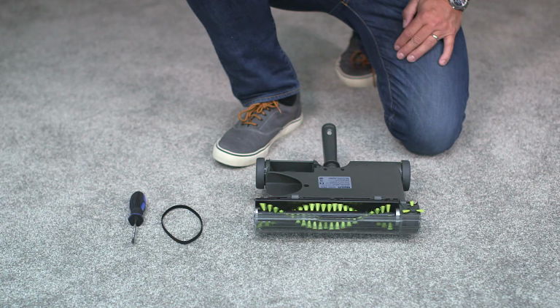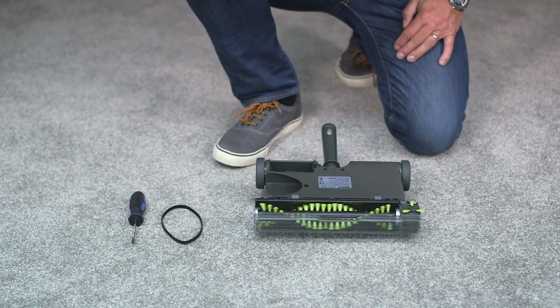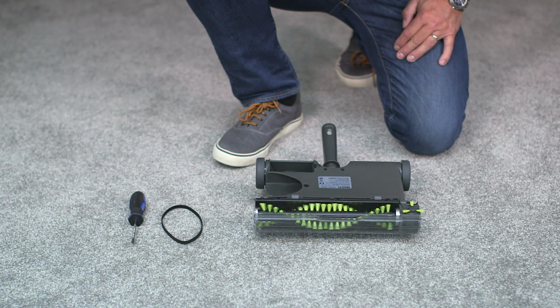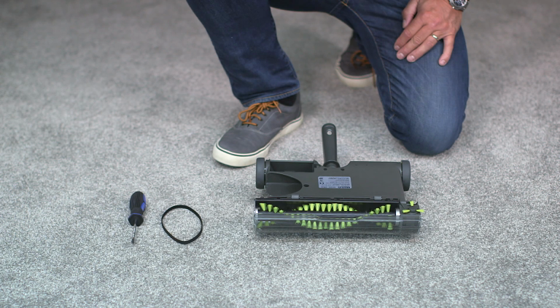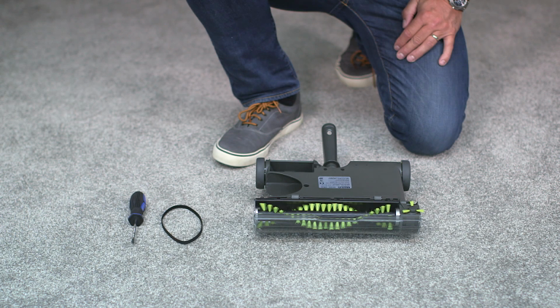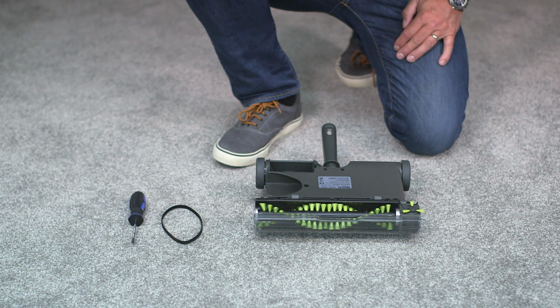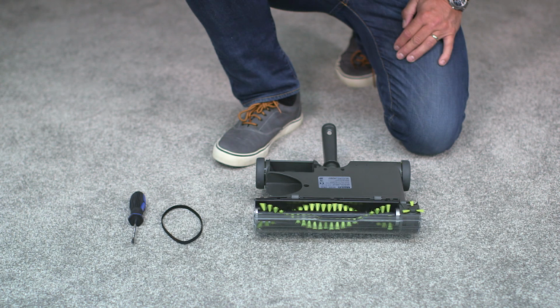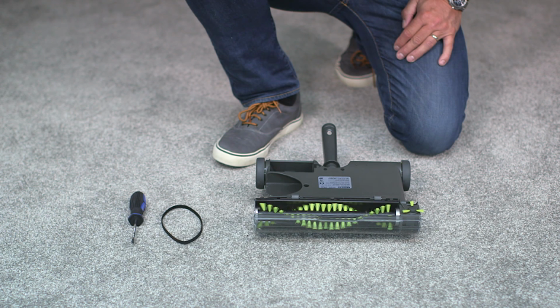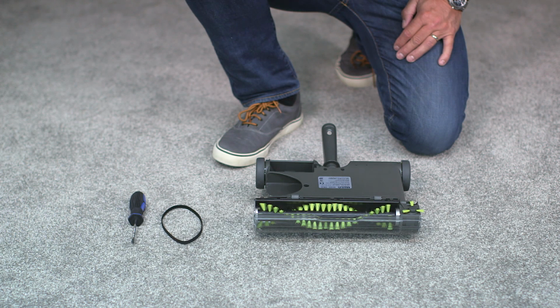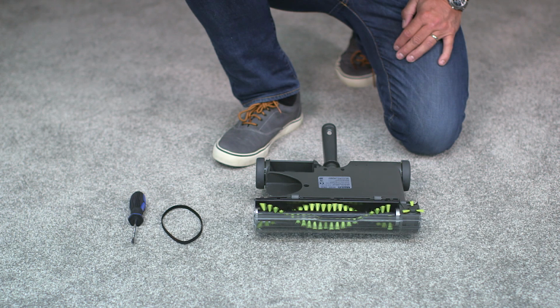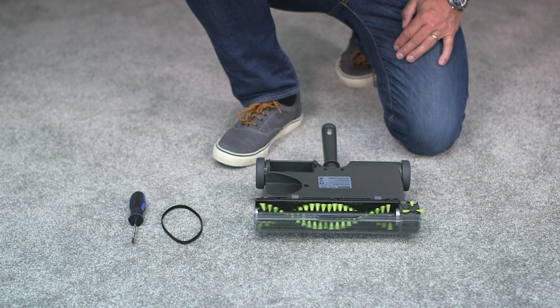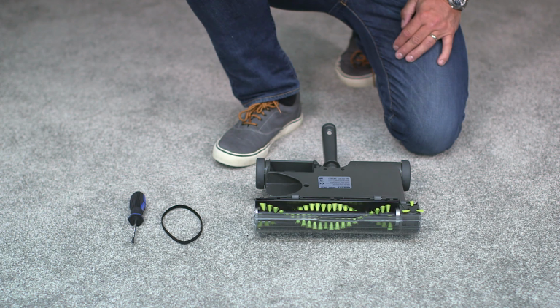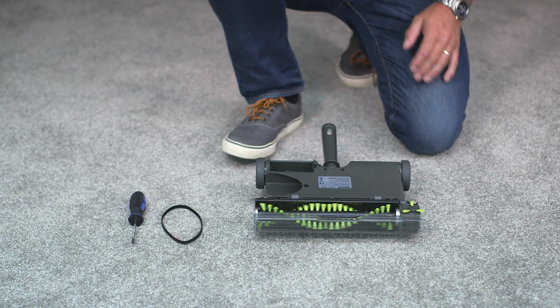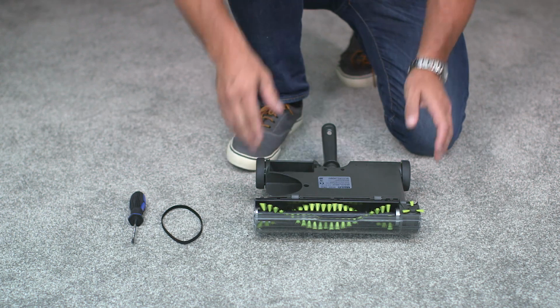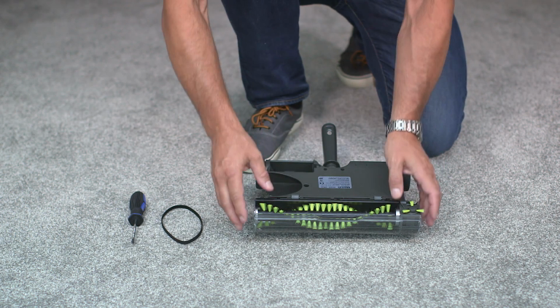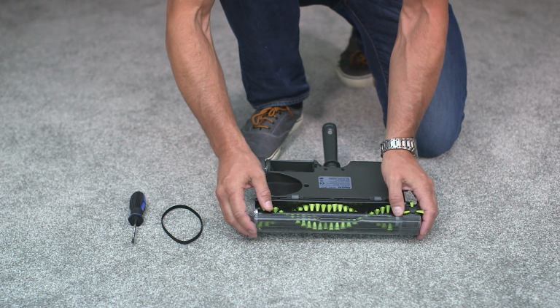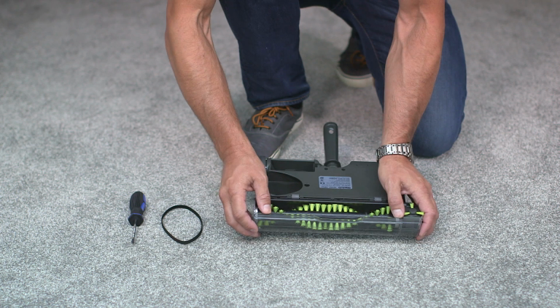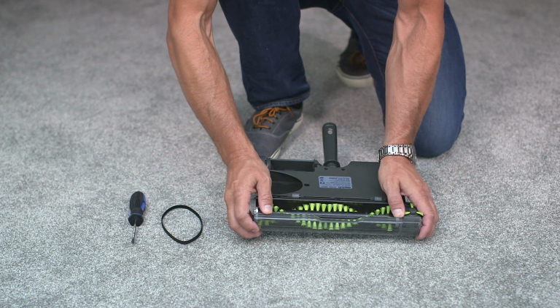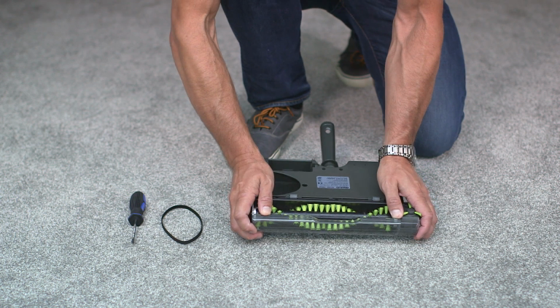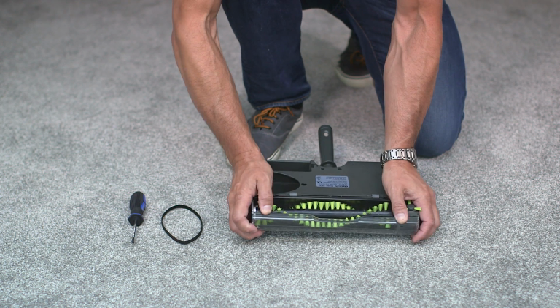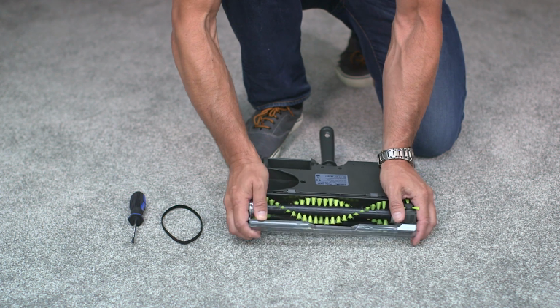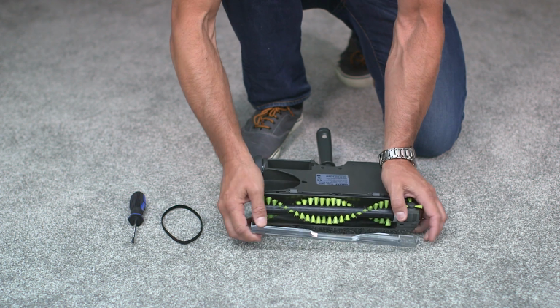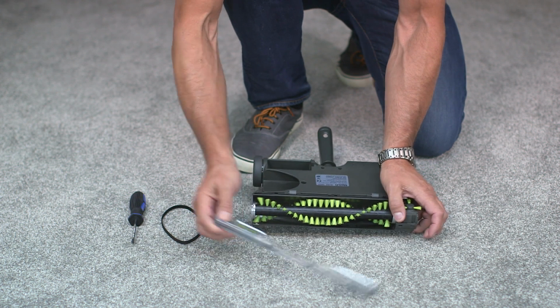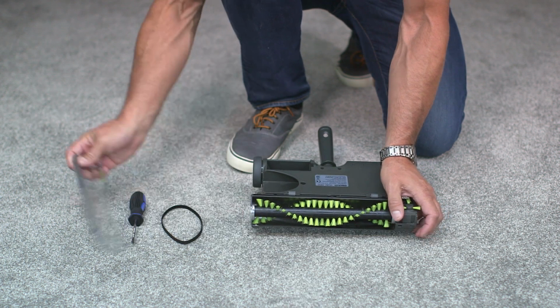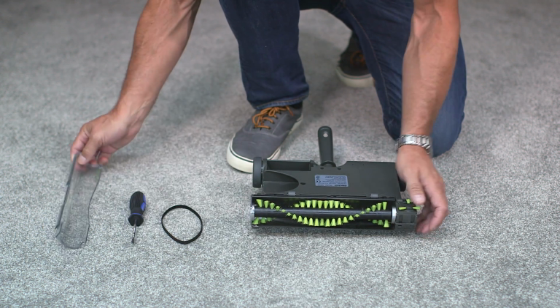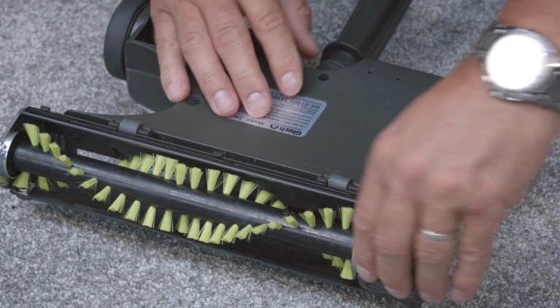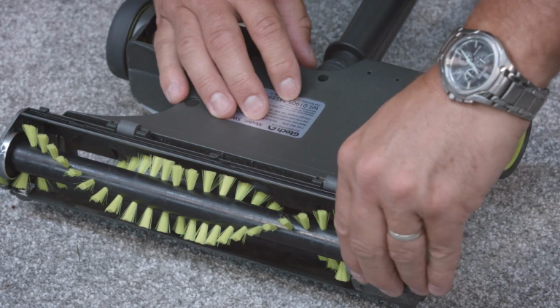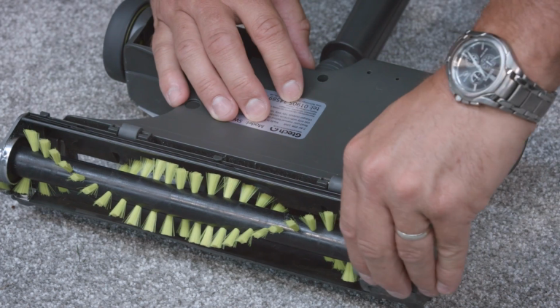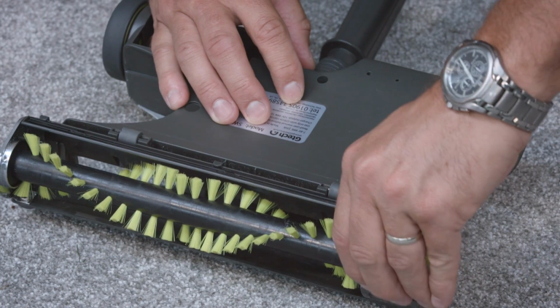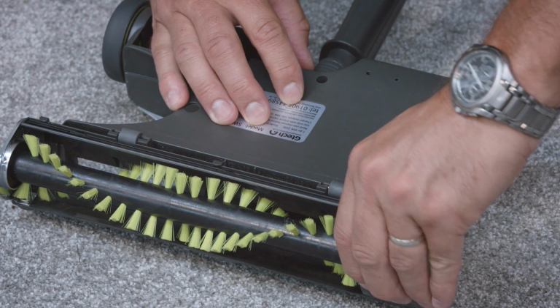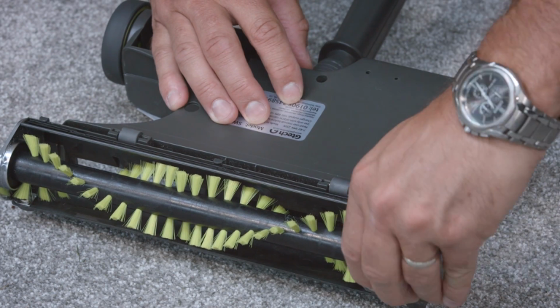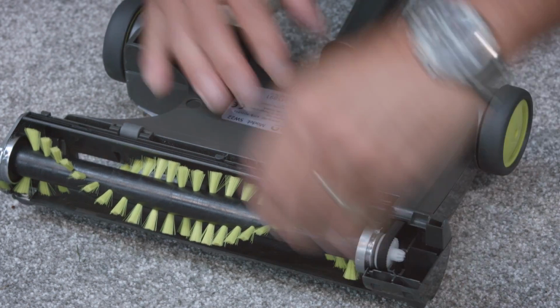With the sweeper upside down, the telescopic handle and bin removed, and the battery out, we can remove the visor and take out the edge wheel from the bottom of the sweeper.